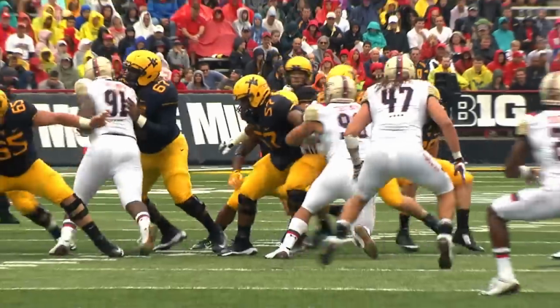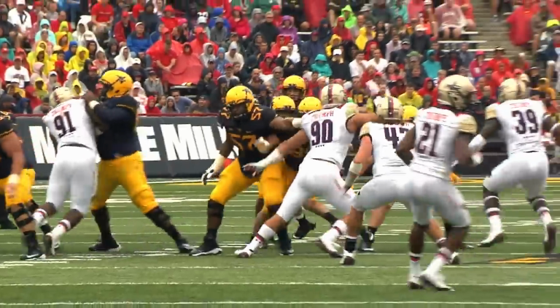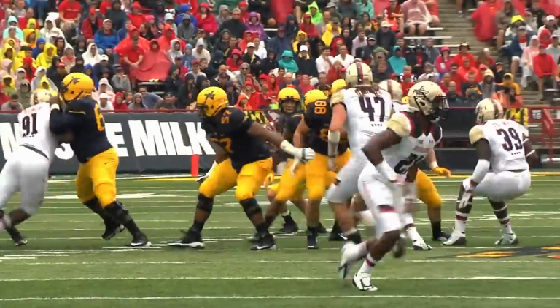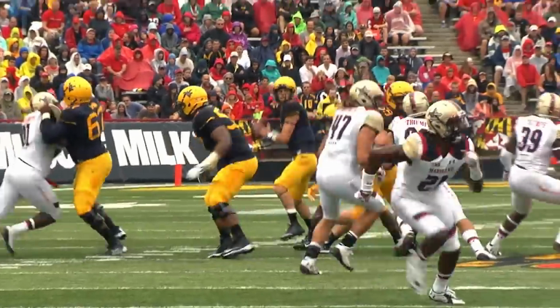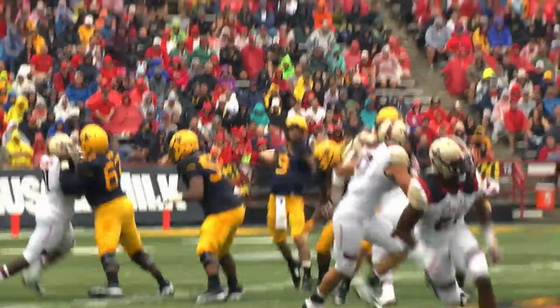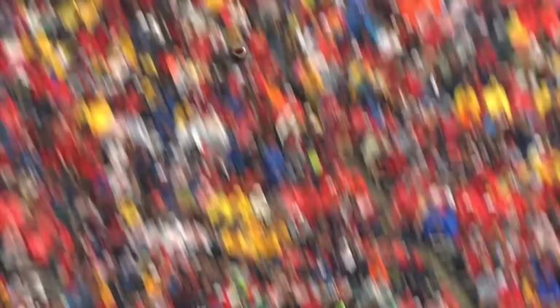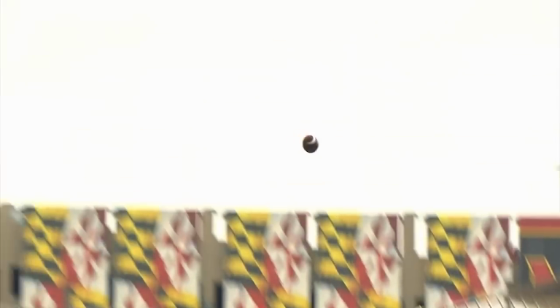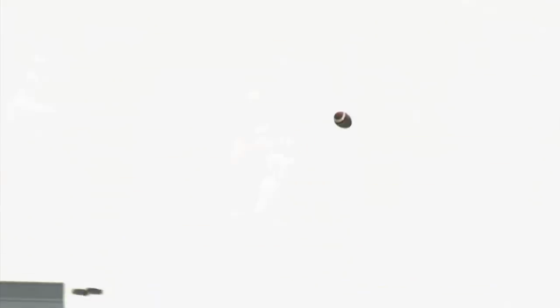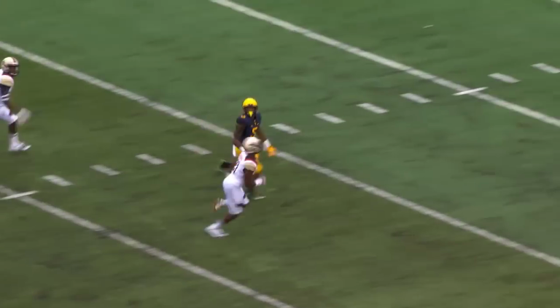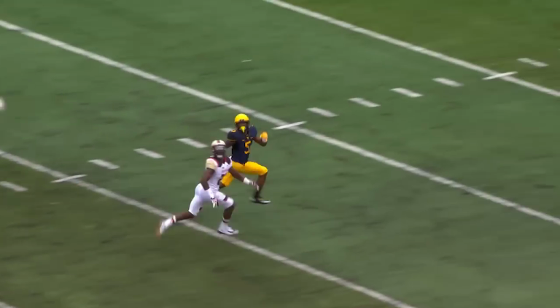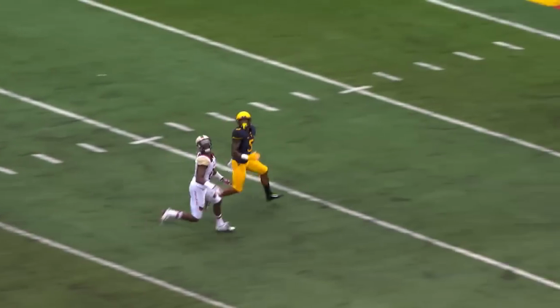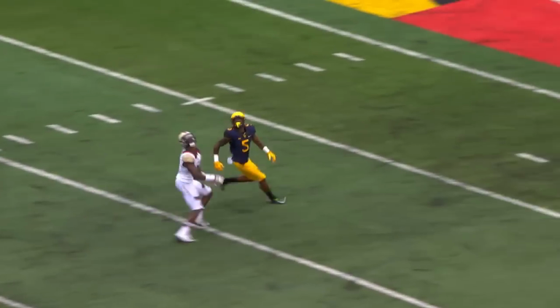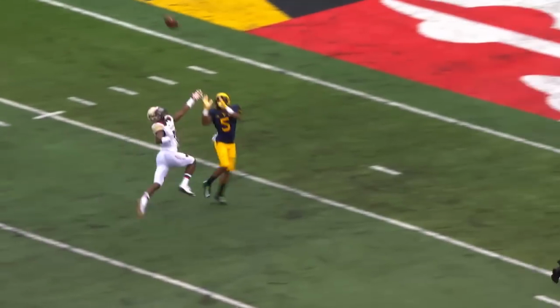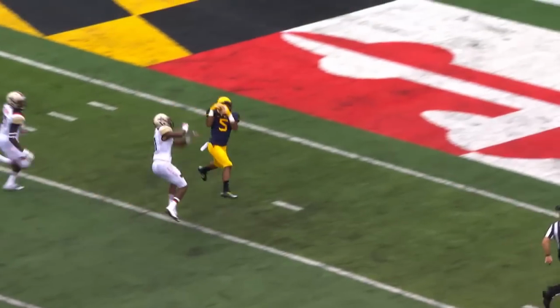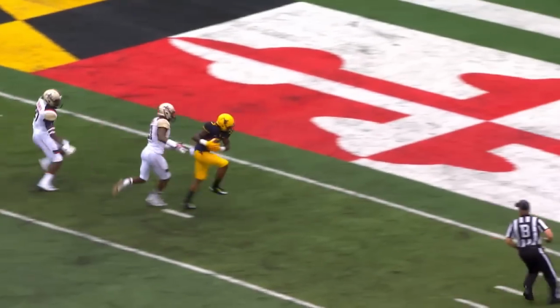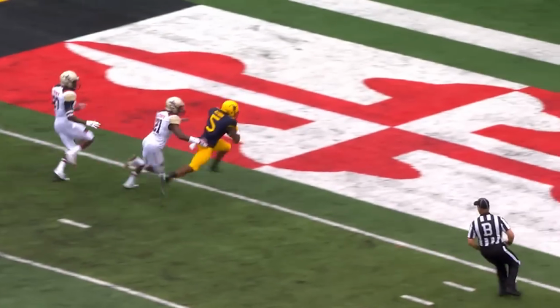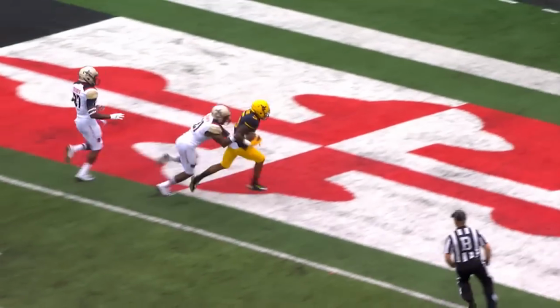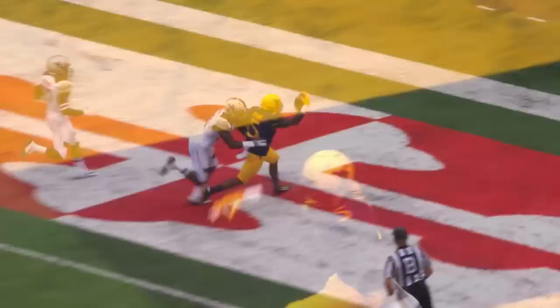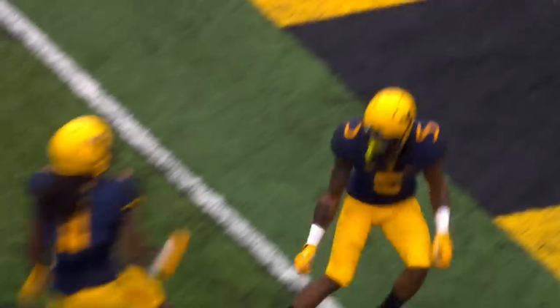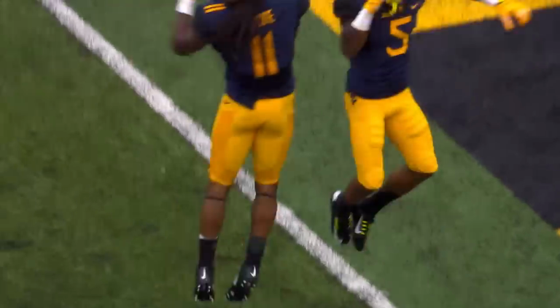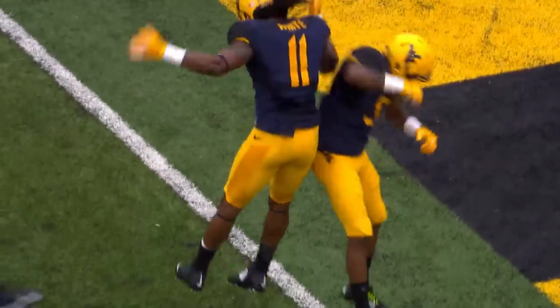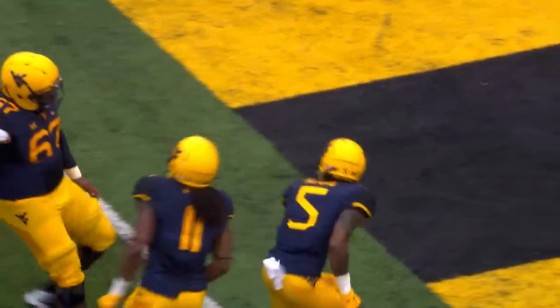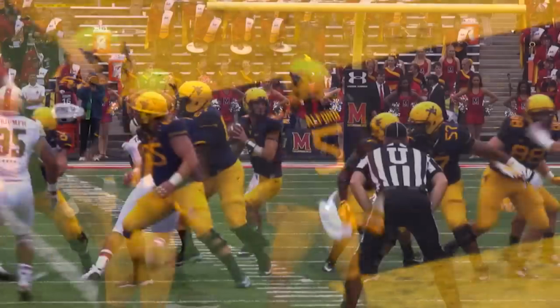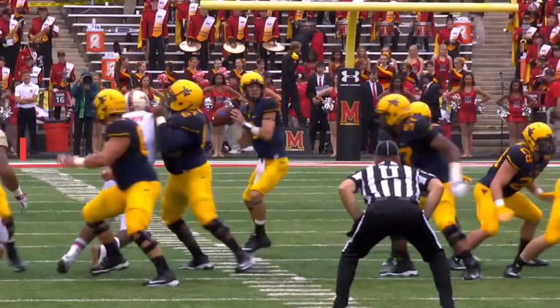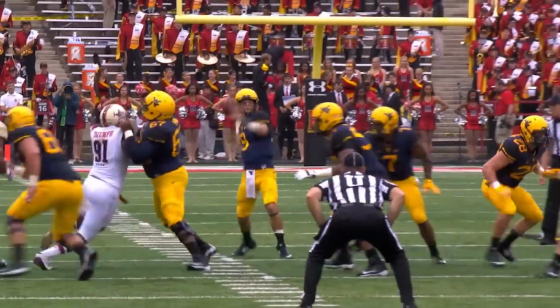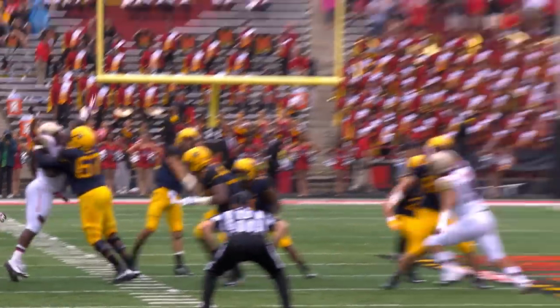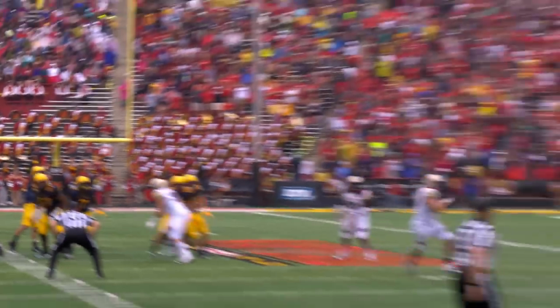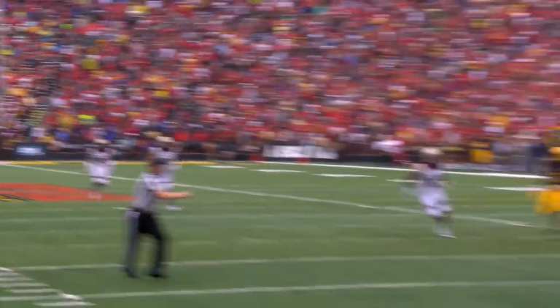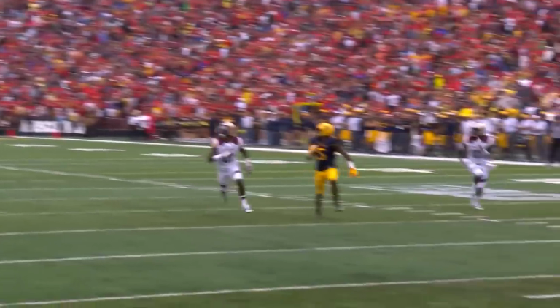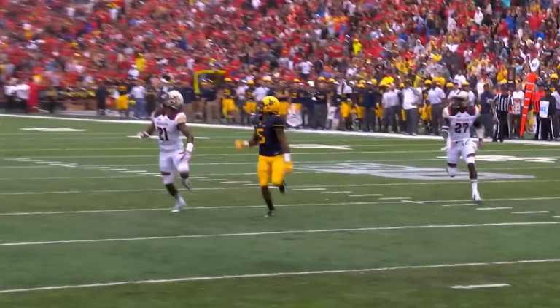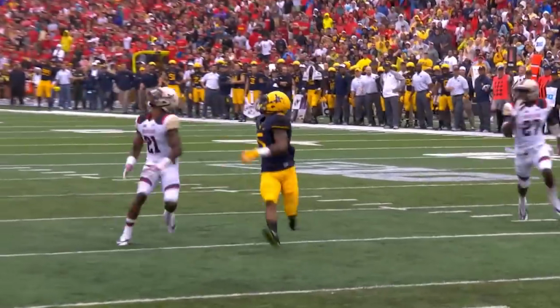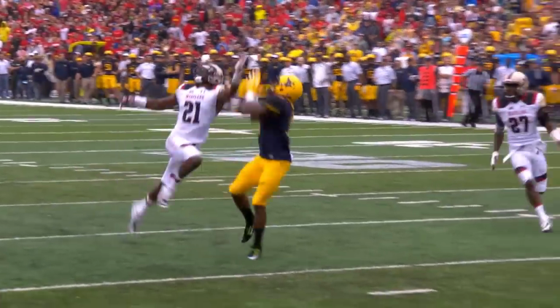Trick it on play action, deep ball downfield — Alford, he's got it! Touchdown, Mountaineer! Holy ball, 43-yard lightning bomb!